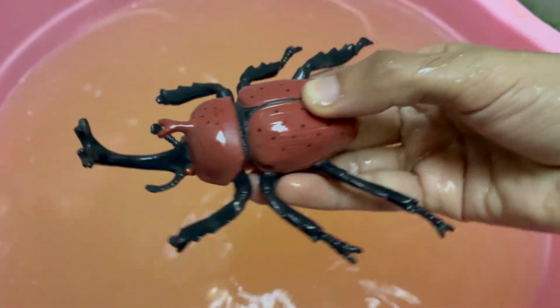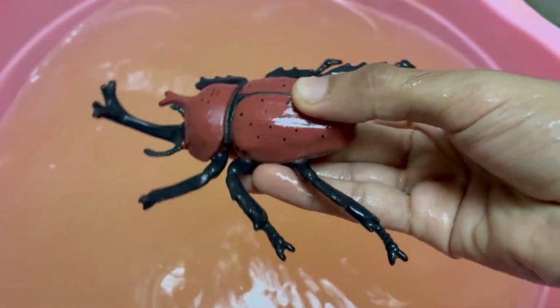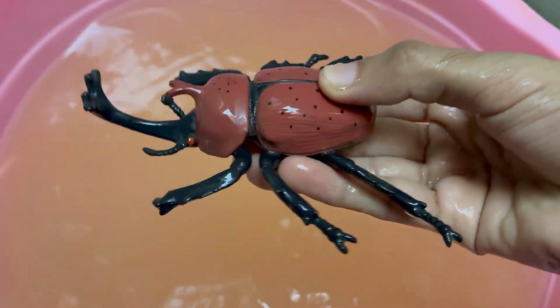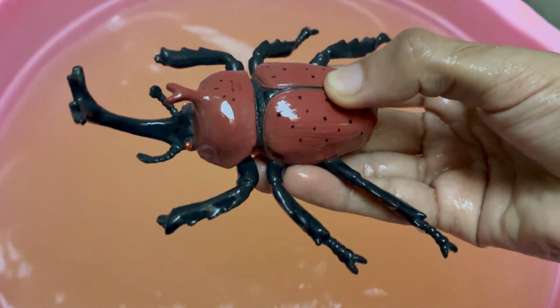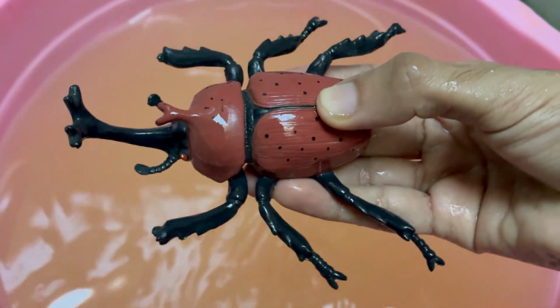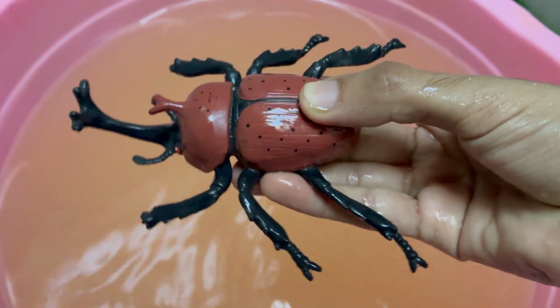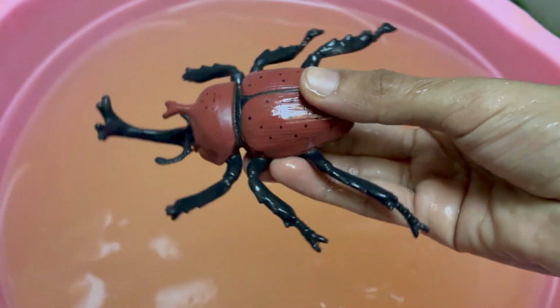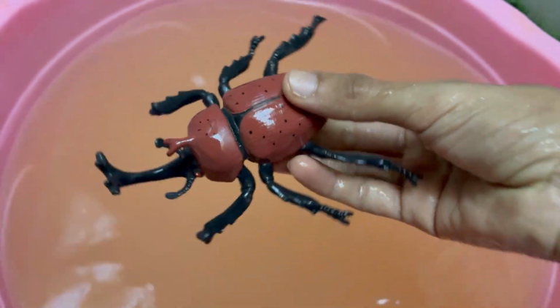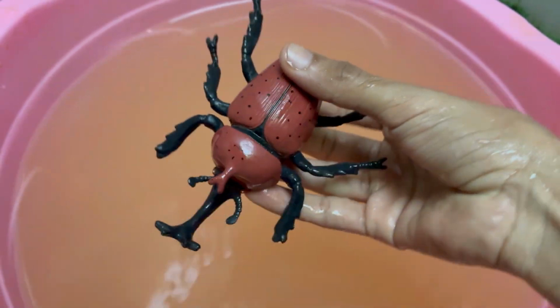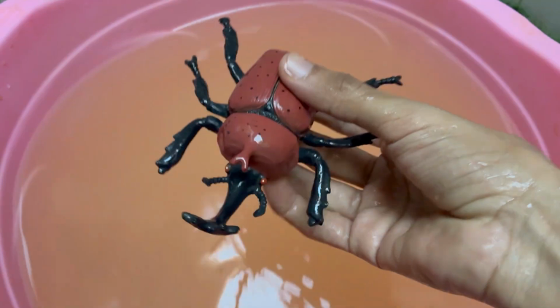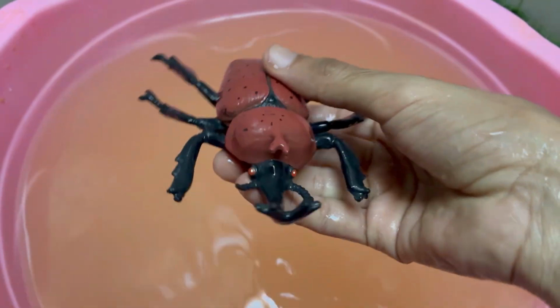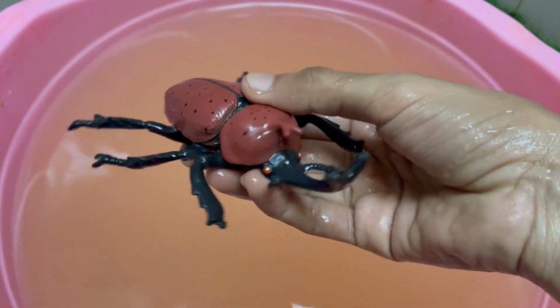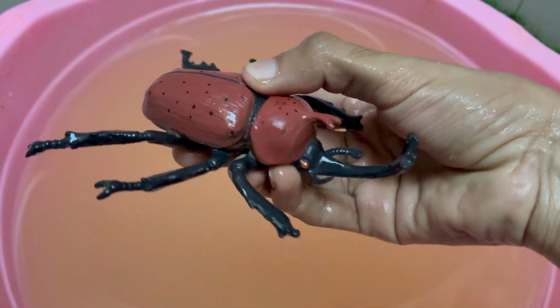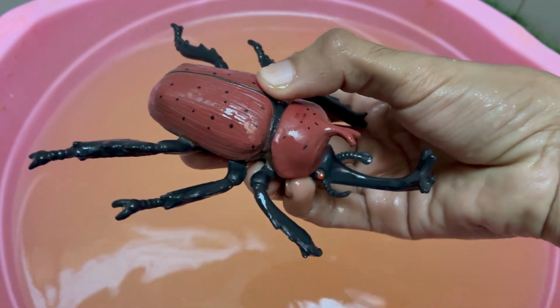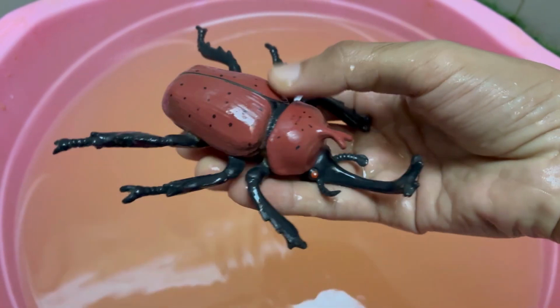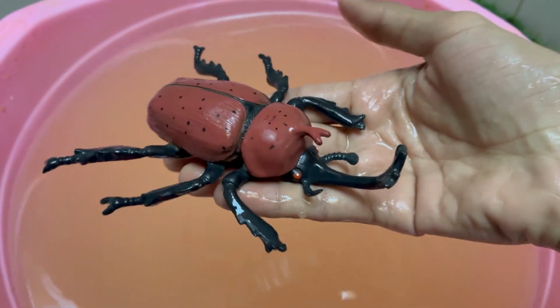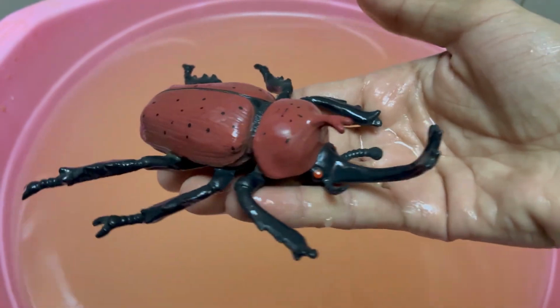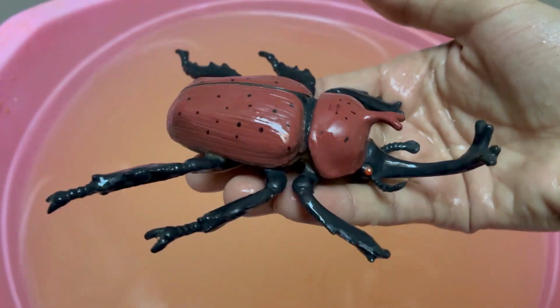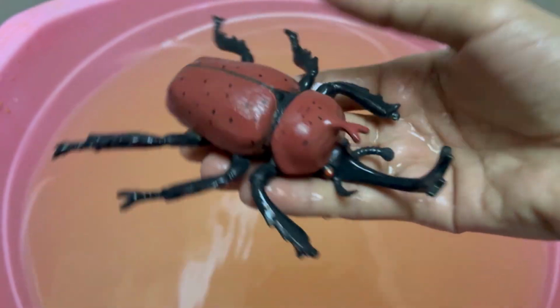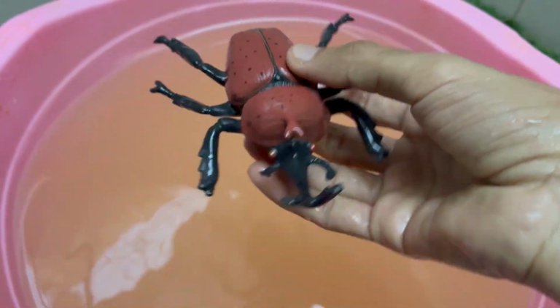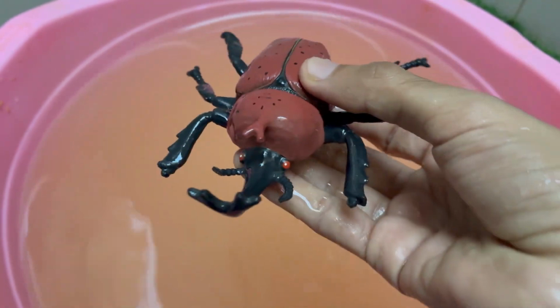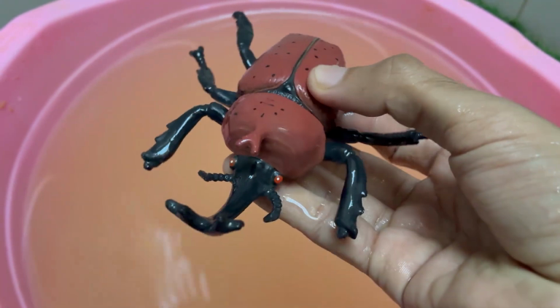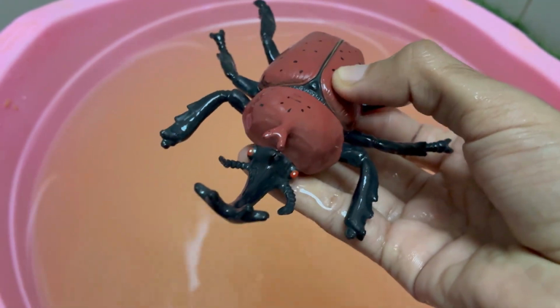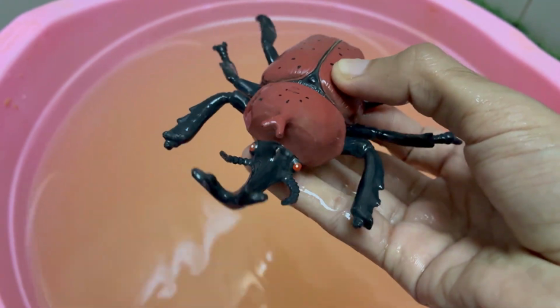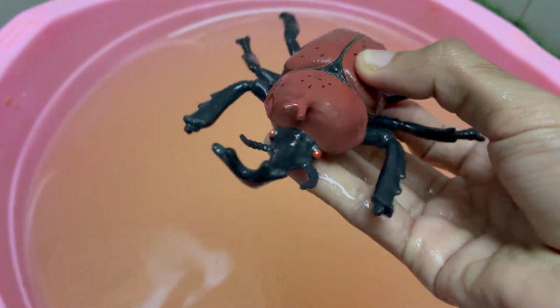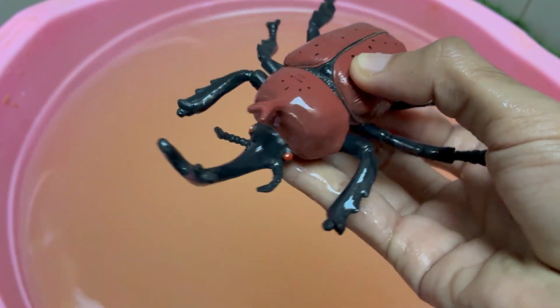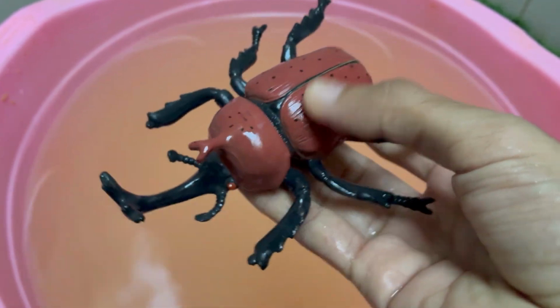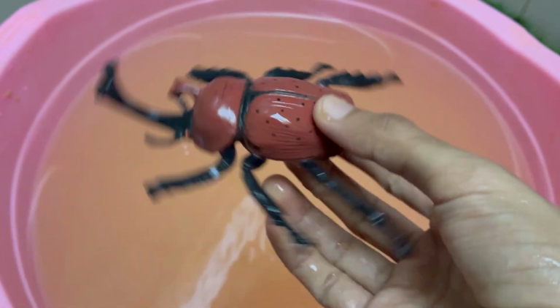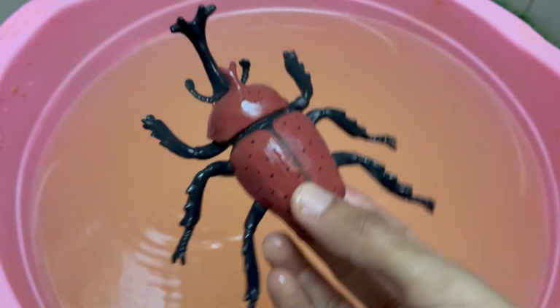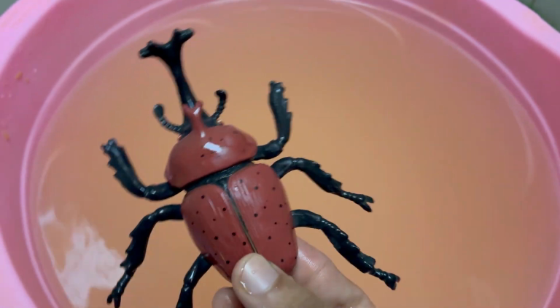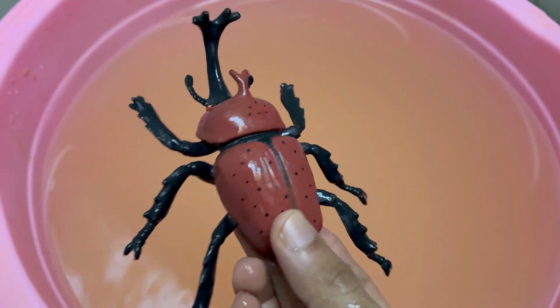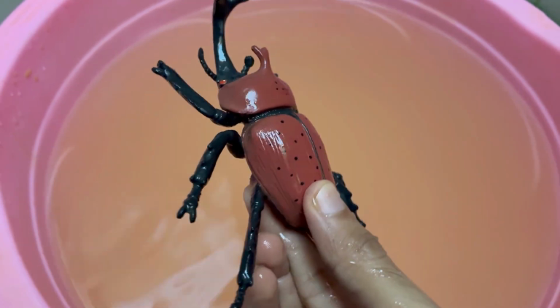Male rhino beetles have large, horn-like structures on their heads resembling a rhinoceros. These are used for fighting other males, not defense from predators.